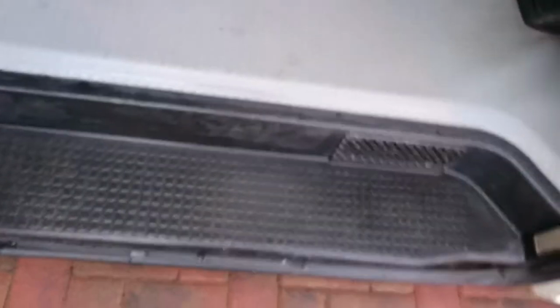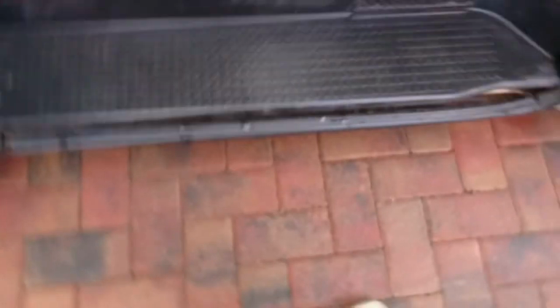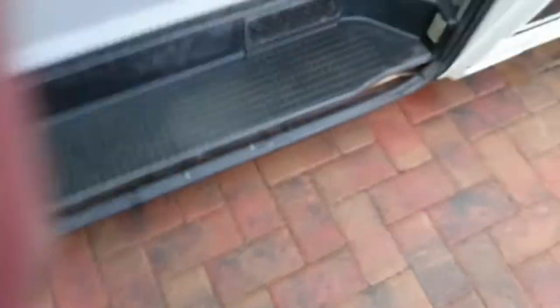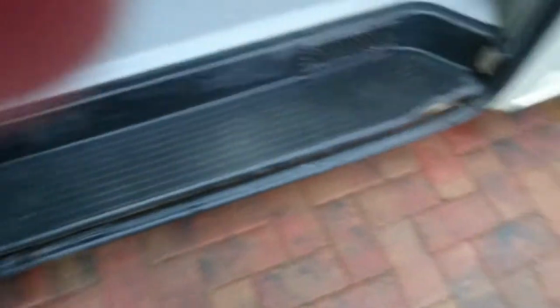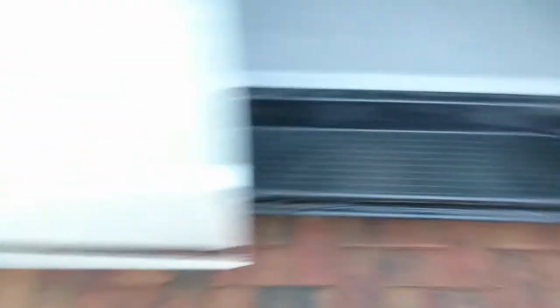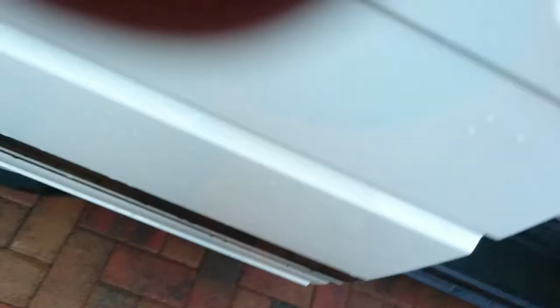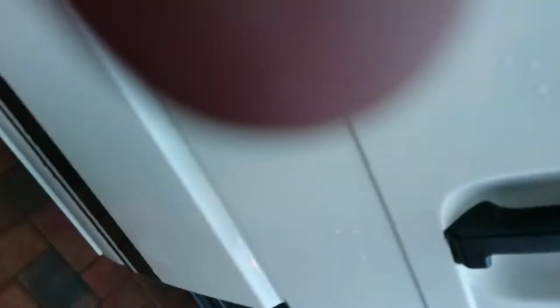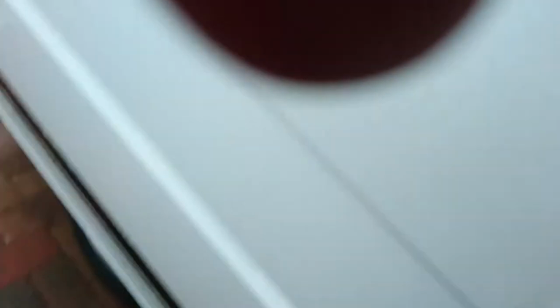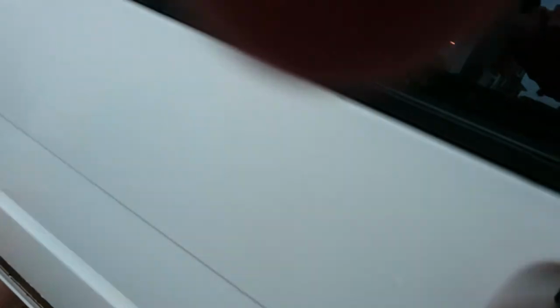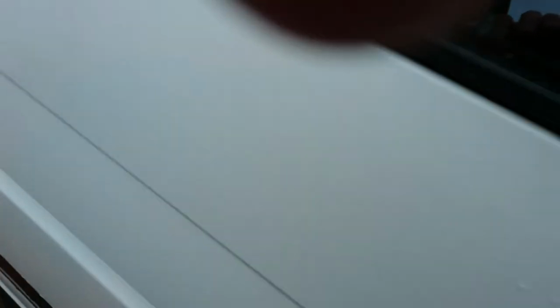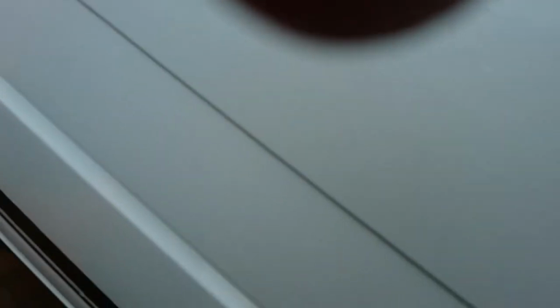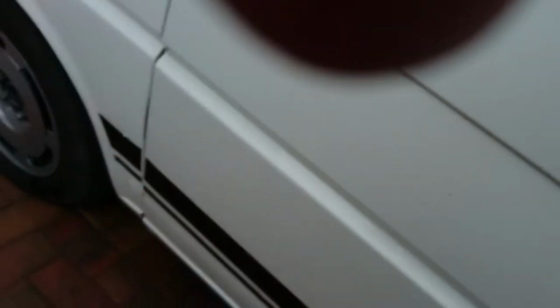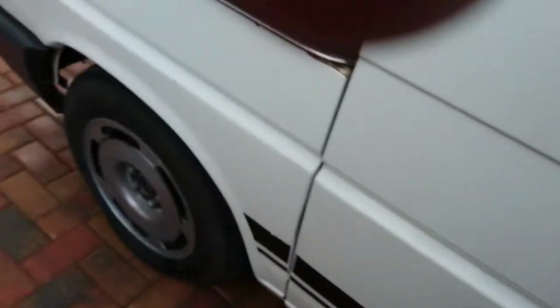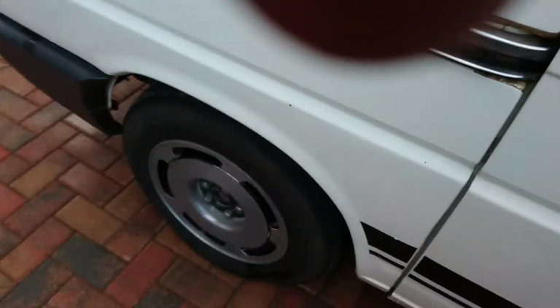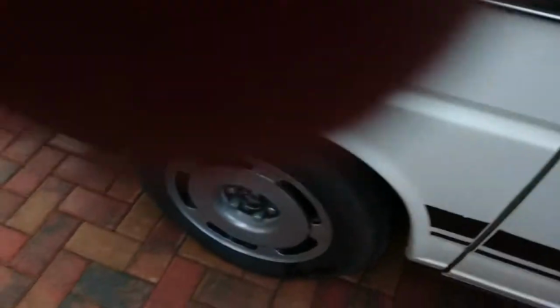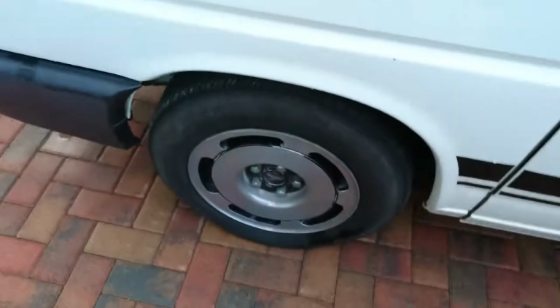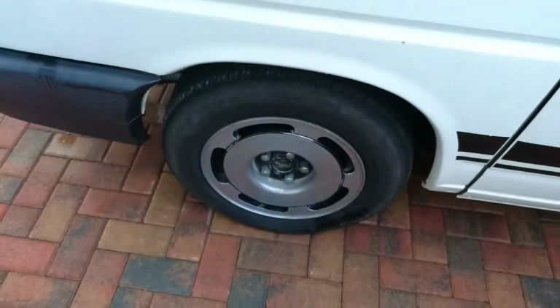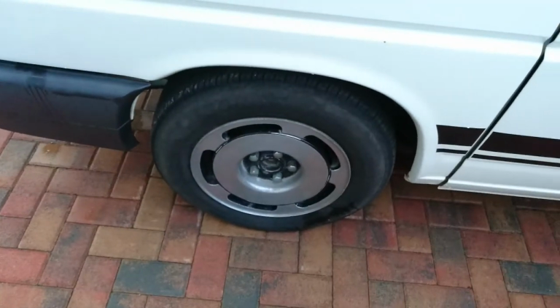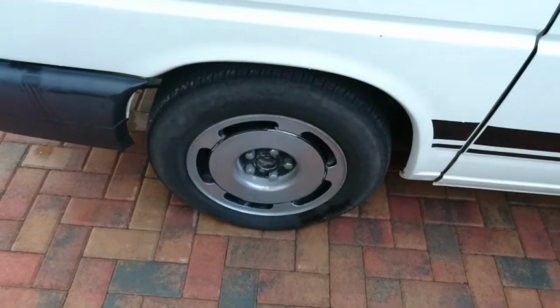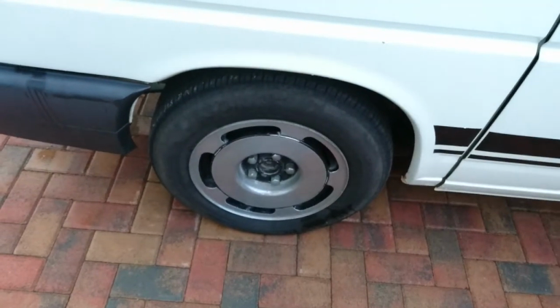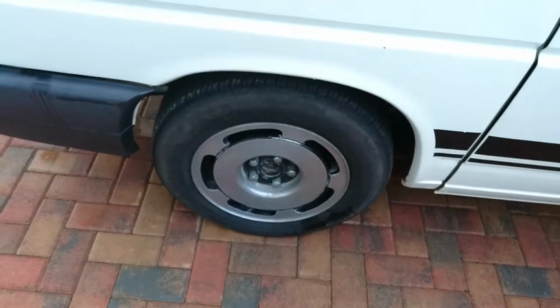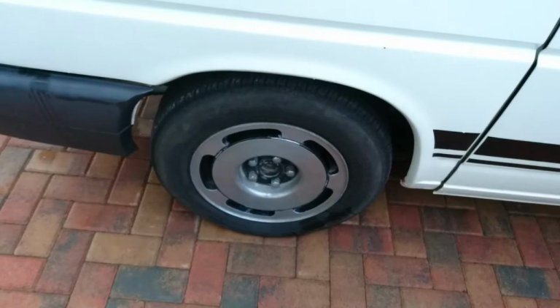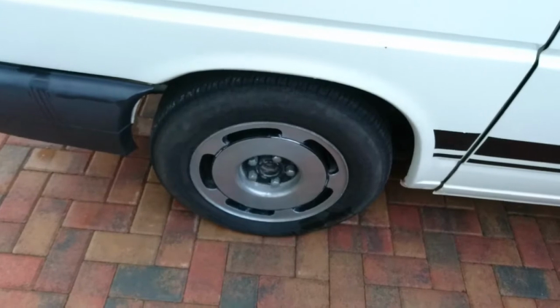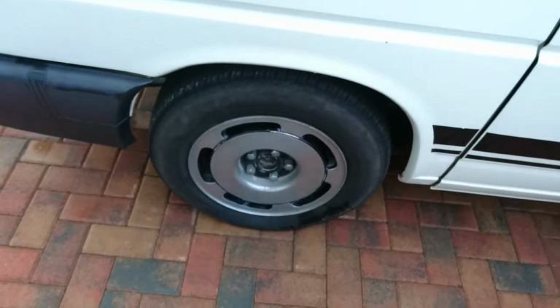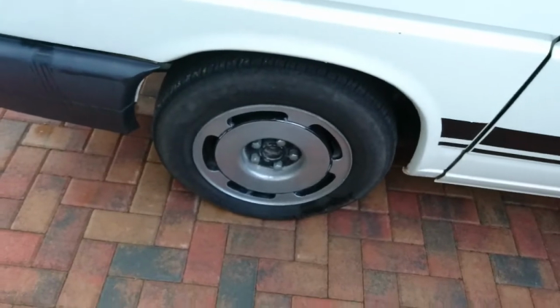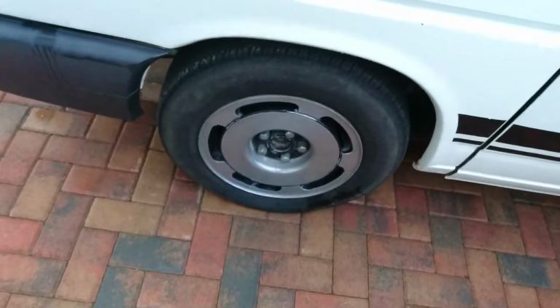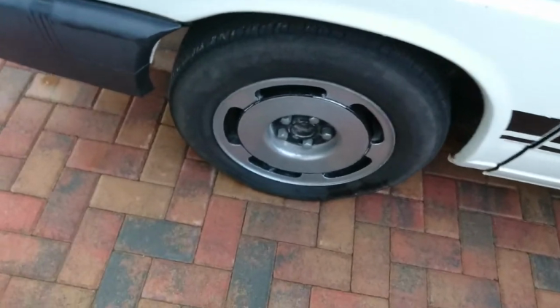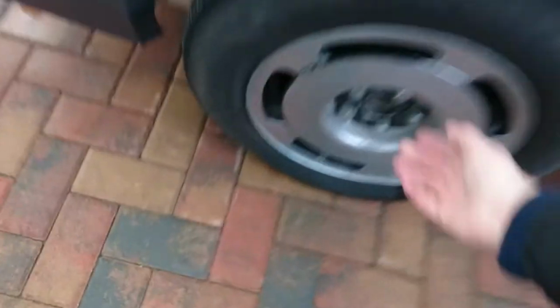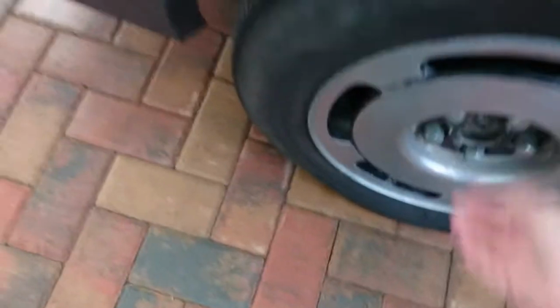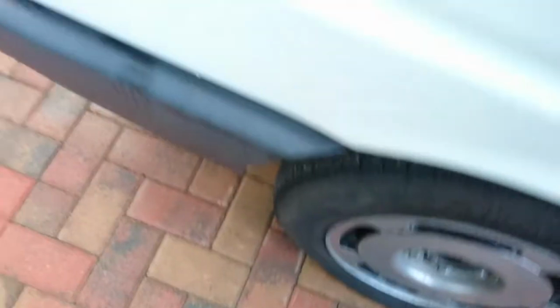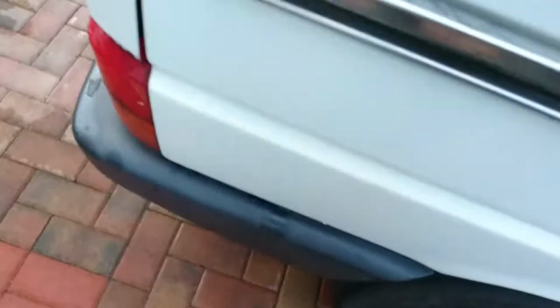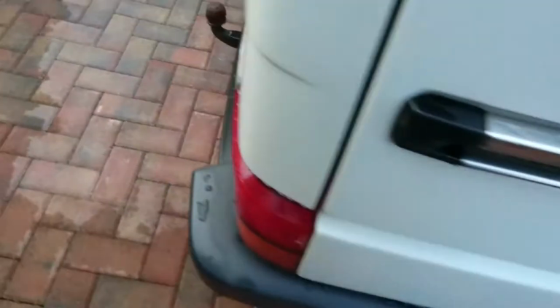Steps are decent along the side. Tyres are a bit soft — I'll get some air in that, it's just that they've been sitting. Needs a centre cap as well, you could probably pick one of those up.